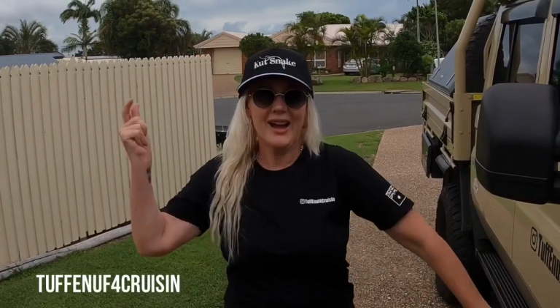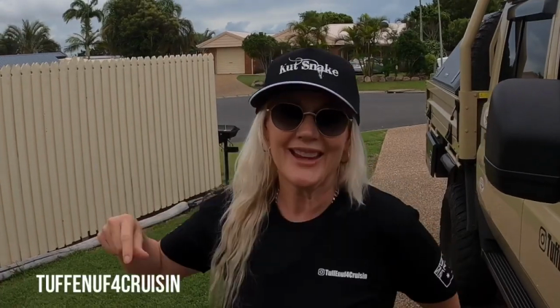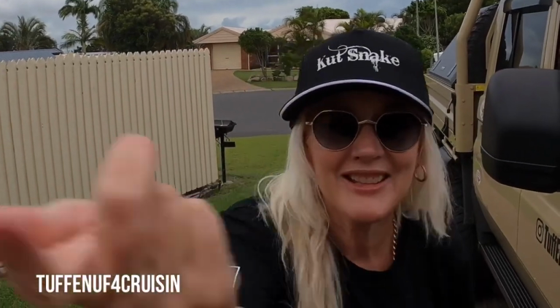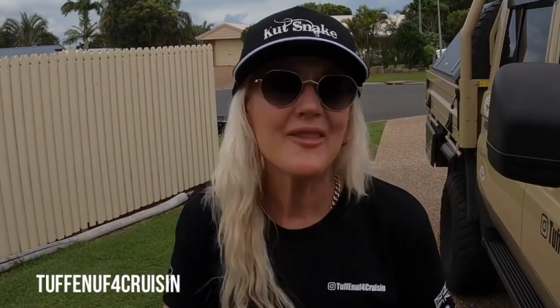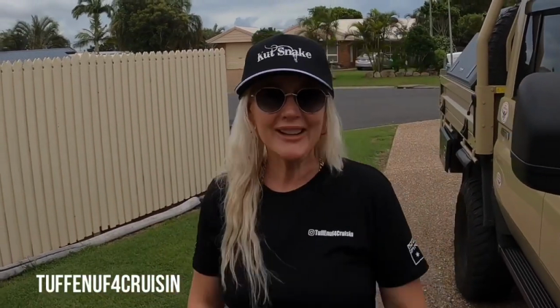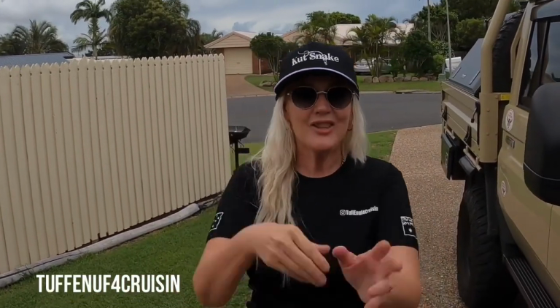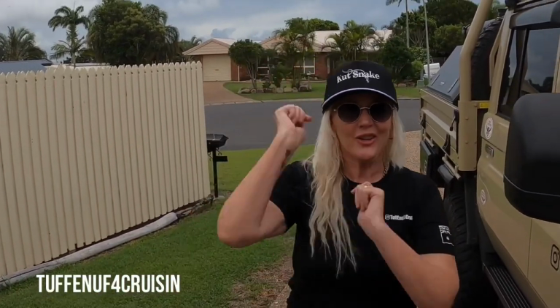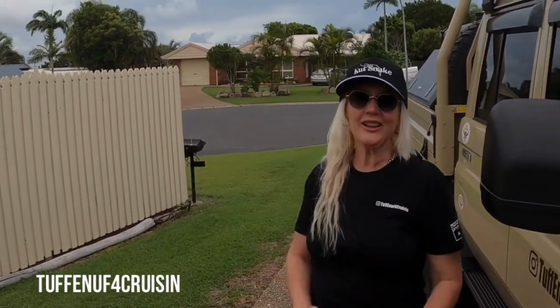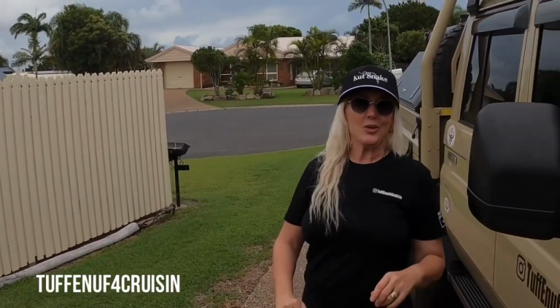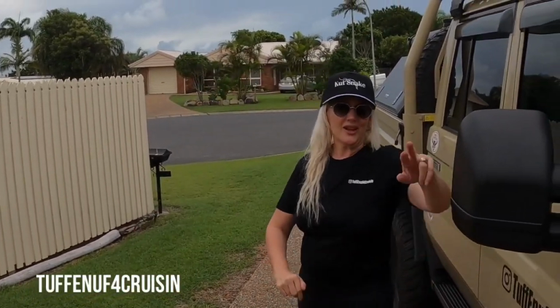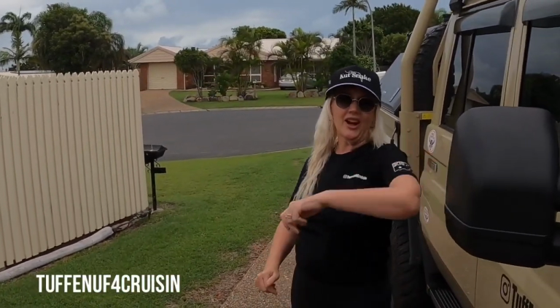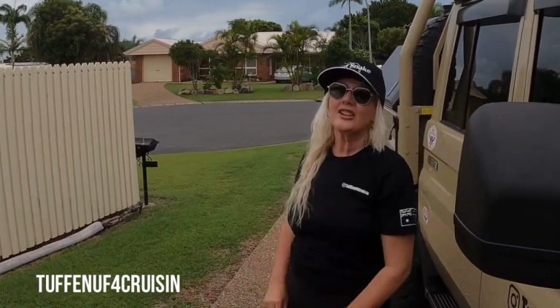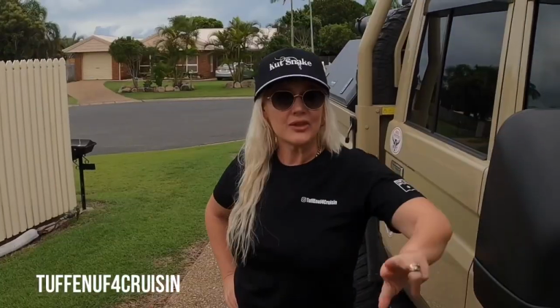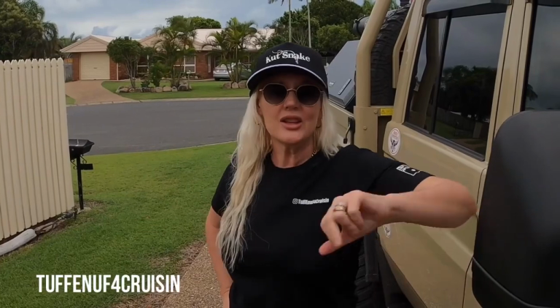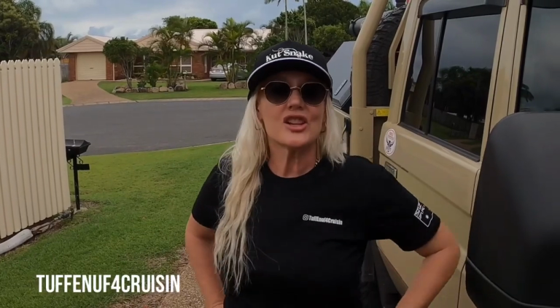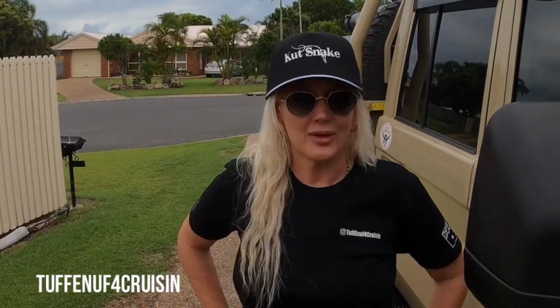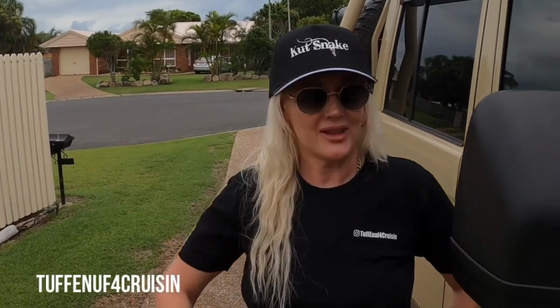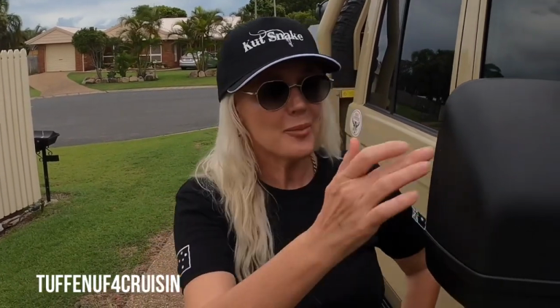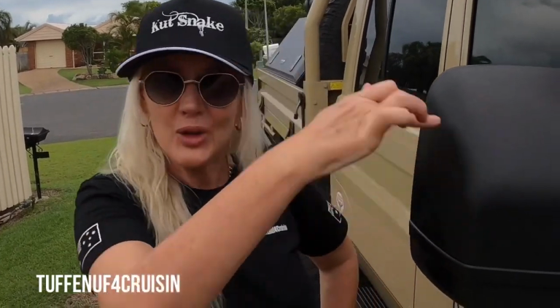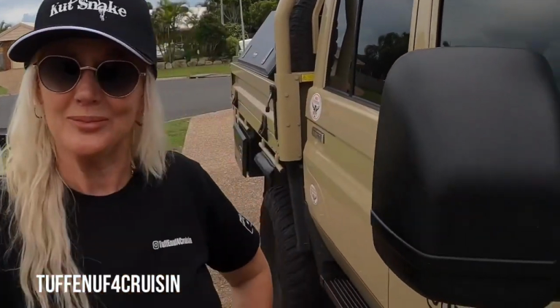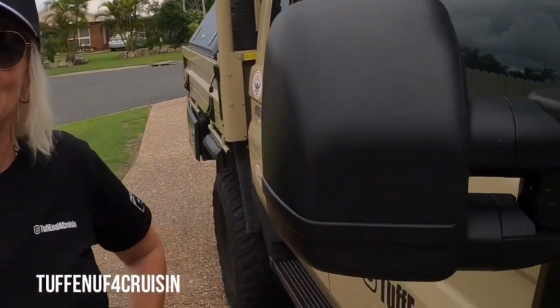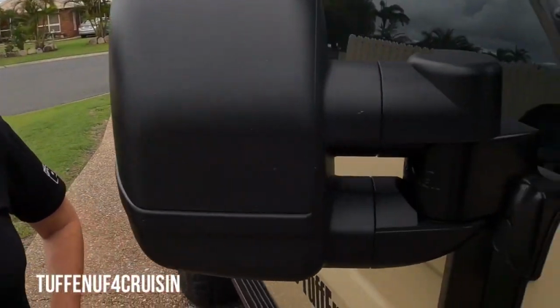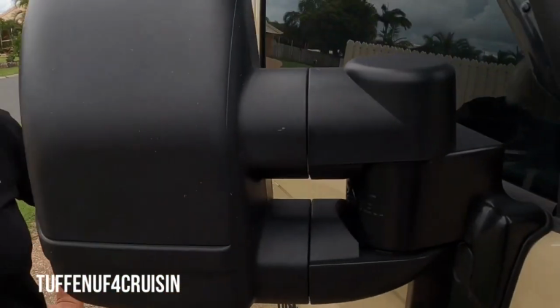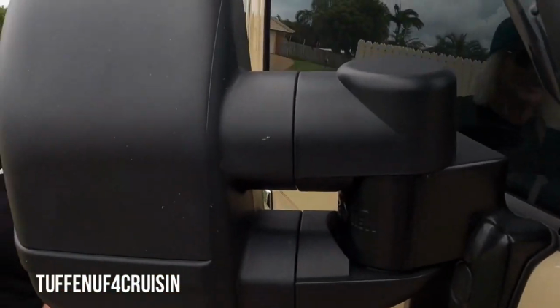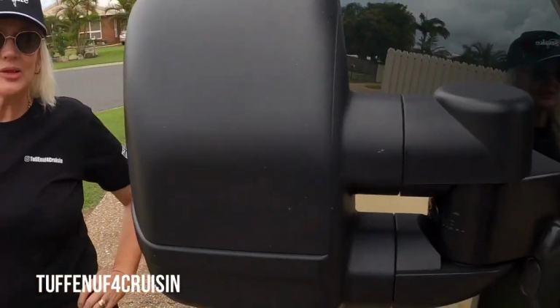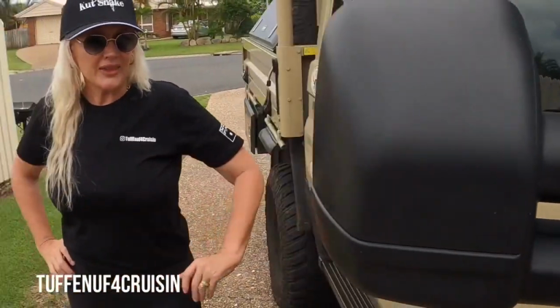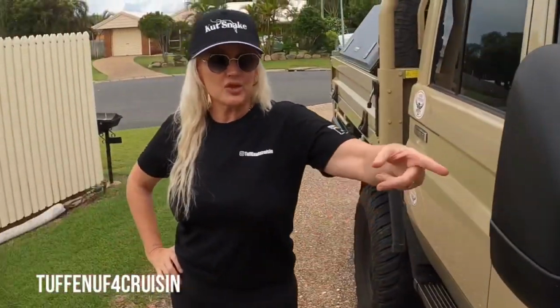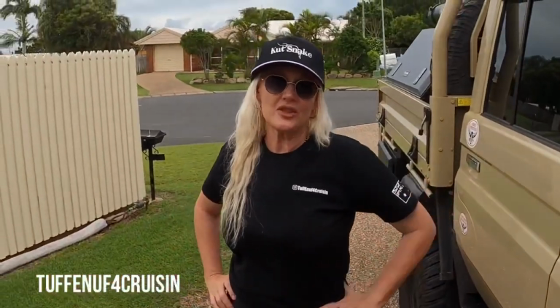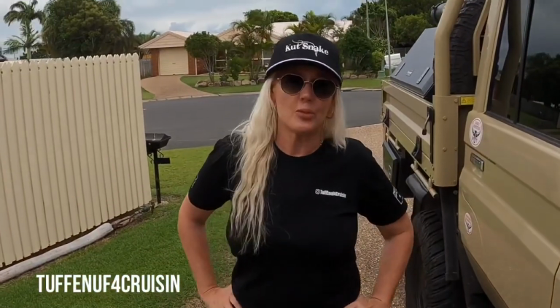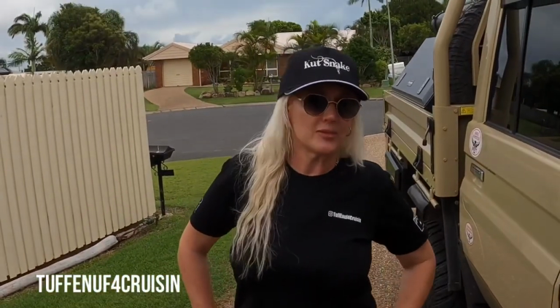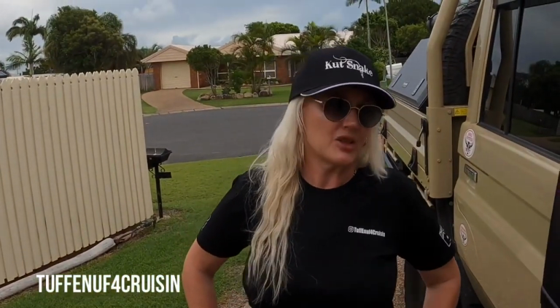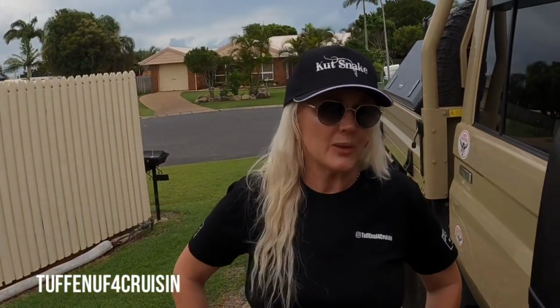Hey, how's it going everybody? Roddo and I are going to walk you around our Clearview Gen 2 mirrors. Bloody awesome, awesome bit of kit. We had the original ones on them when we bought it back in 2020.